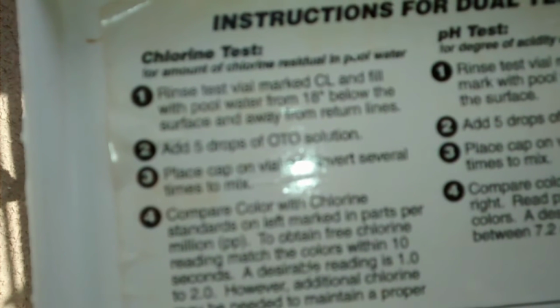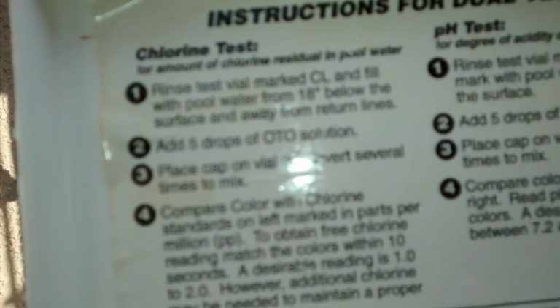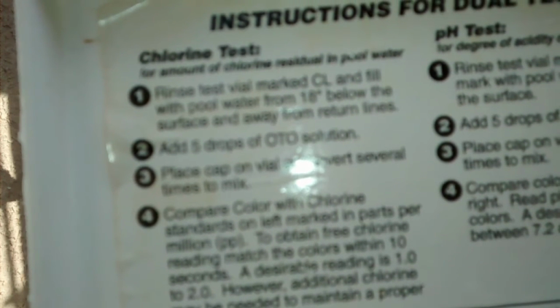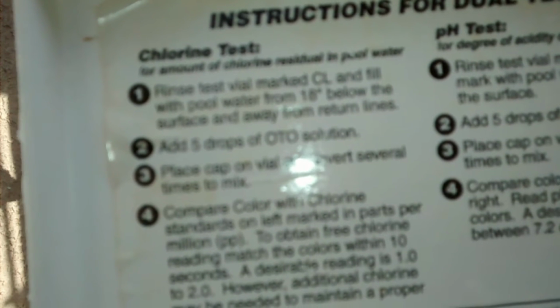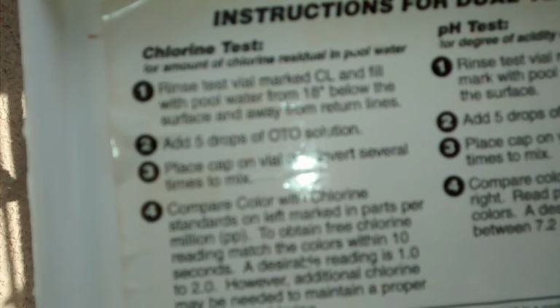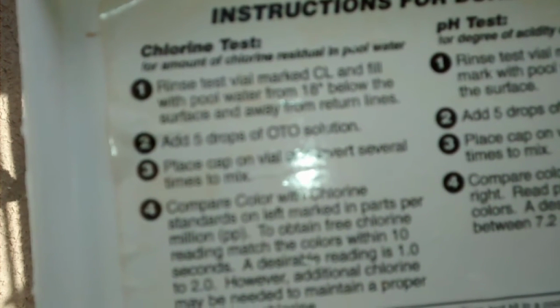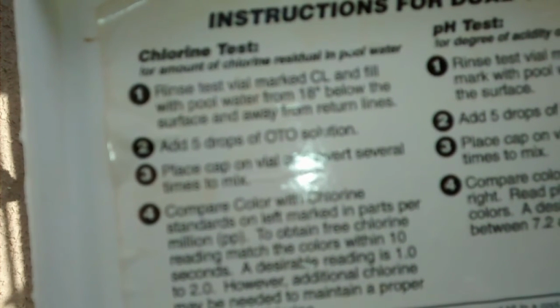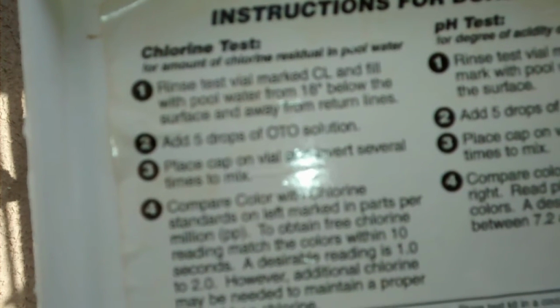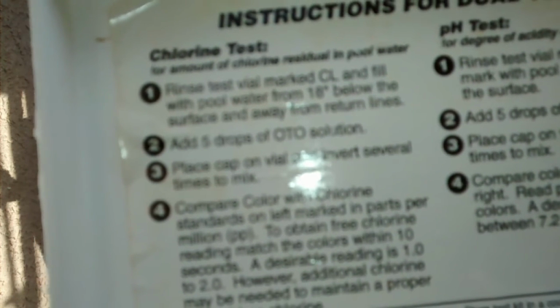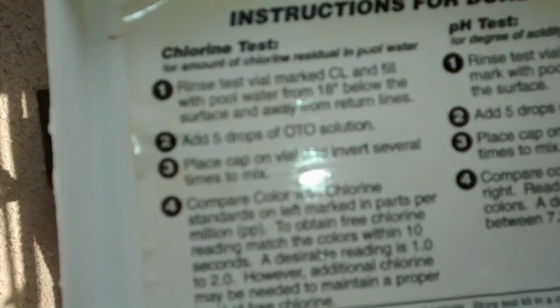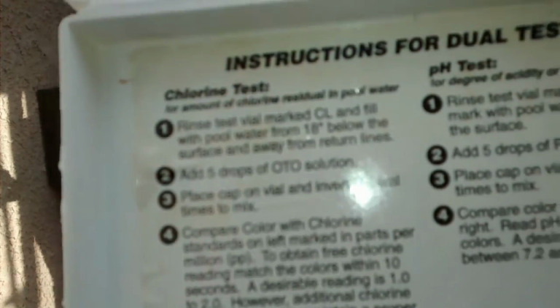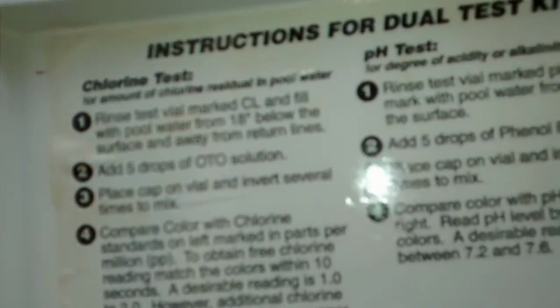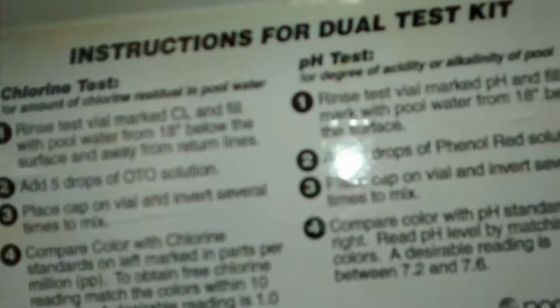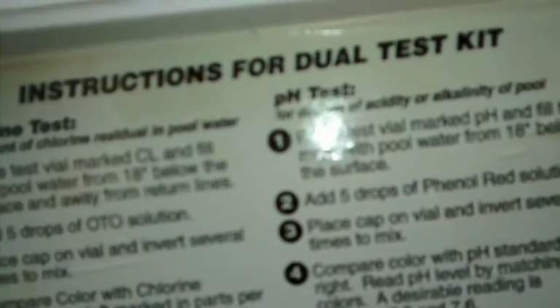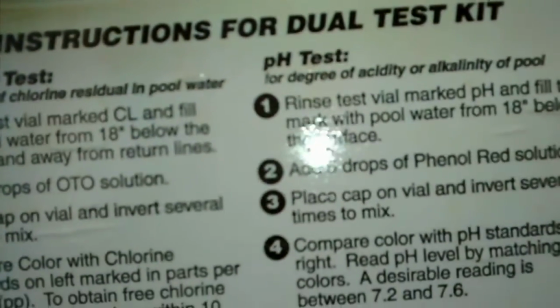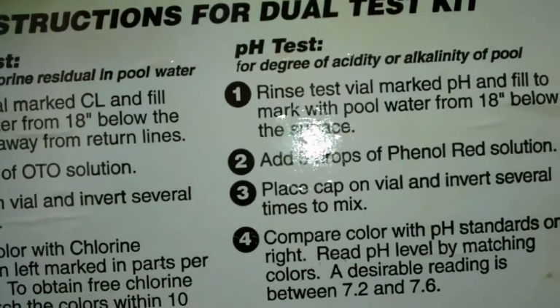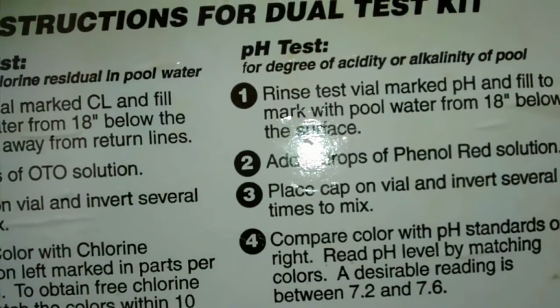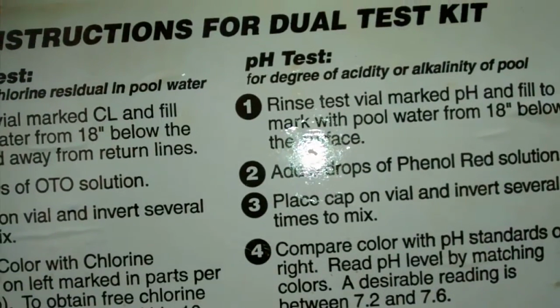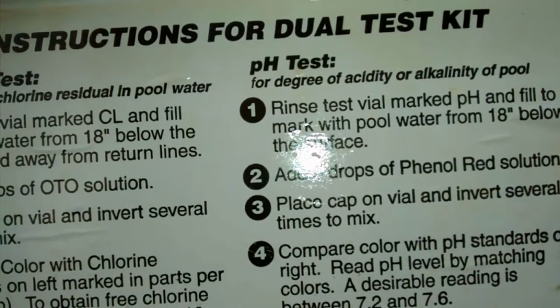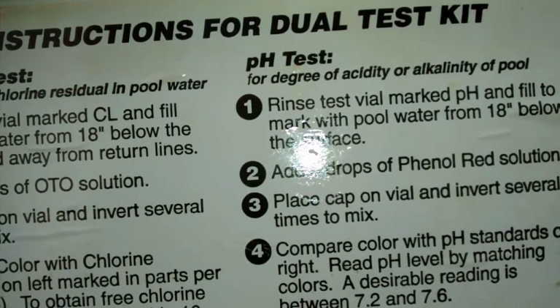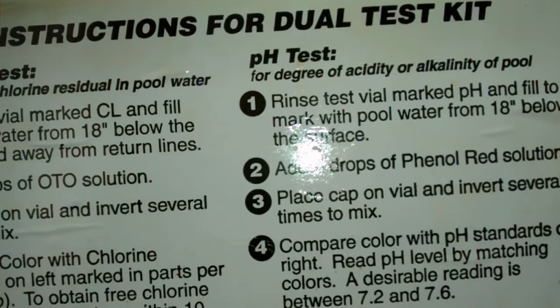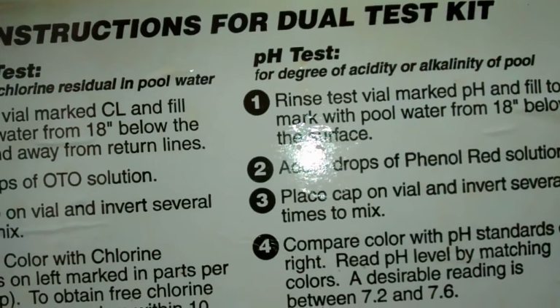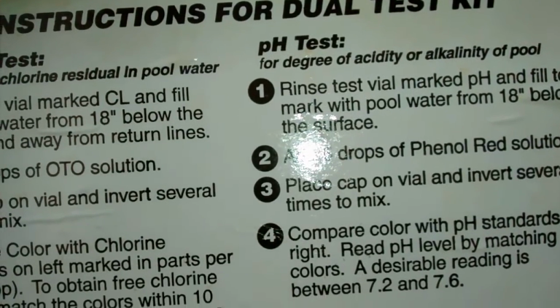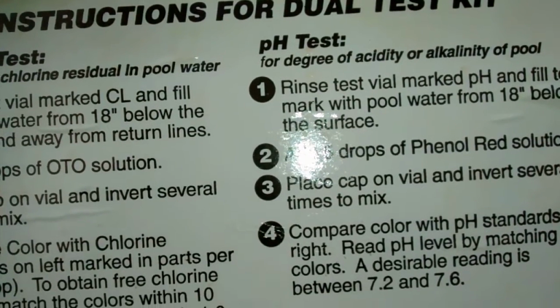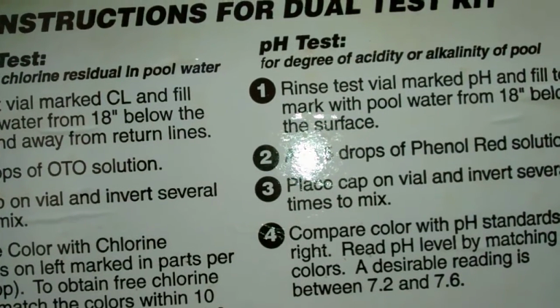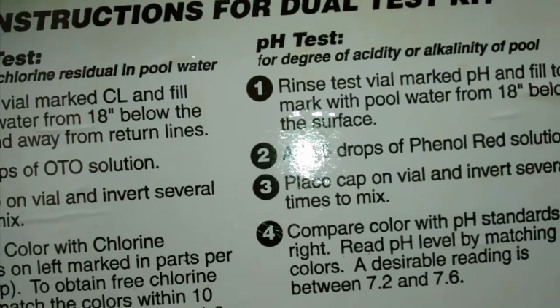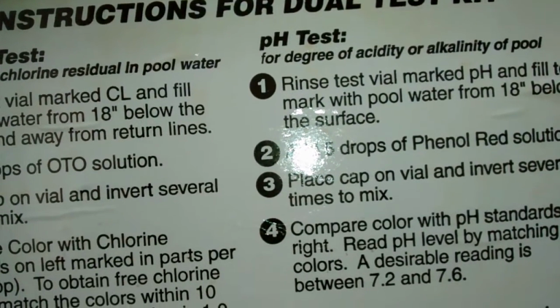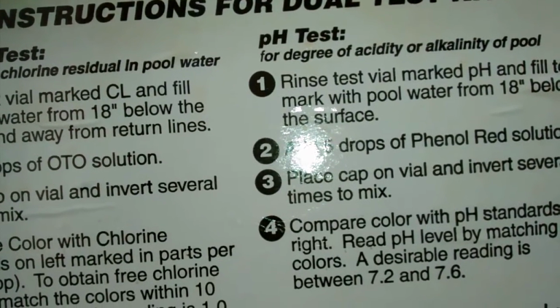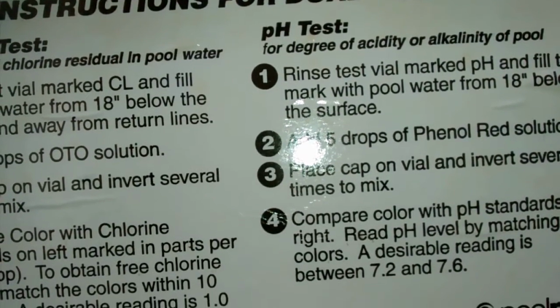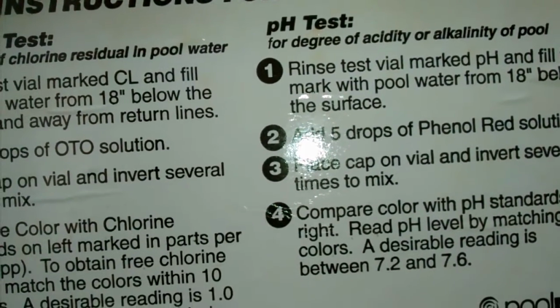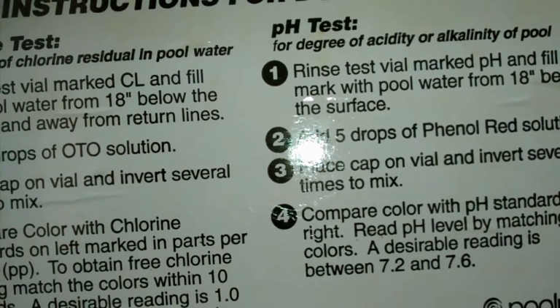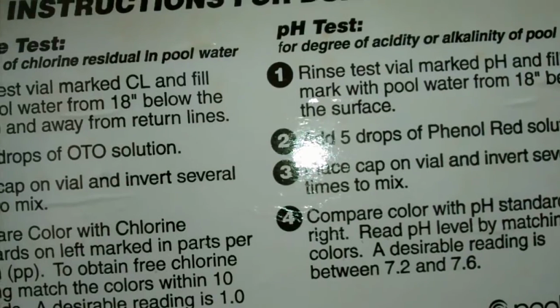Place the cap, mix, and then compare the chart. And the same is true with the pH test — rinse, test, vial, add five drops, mix, and check the scale.